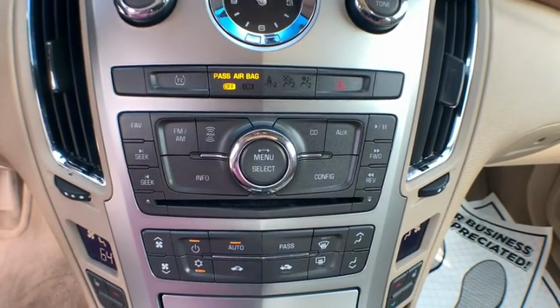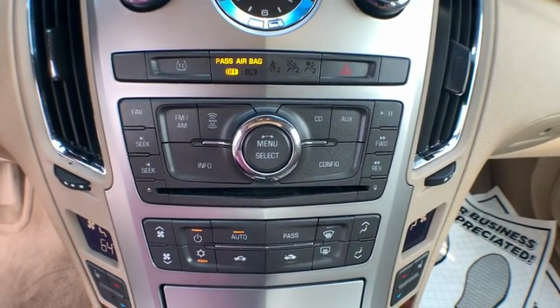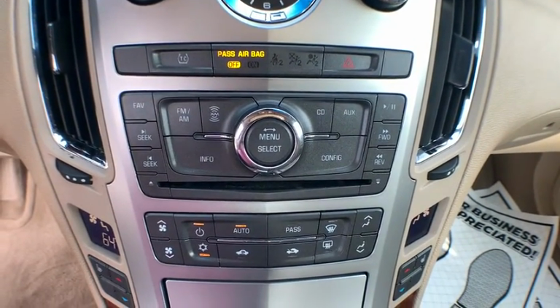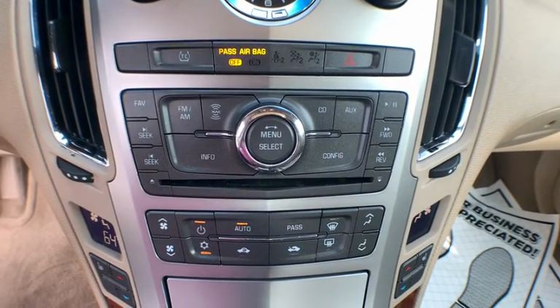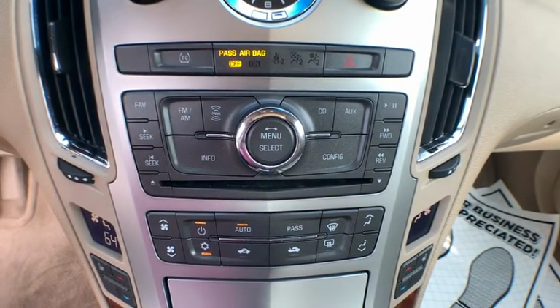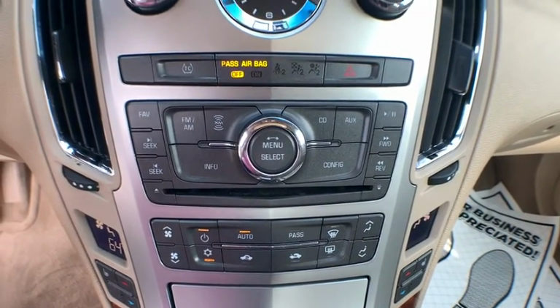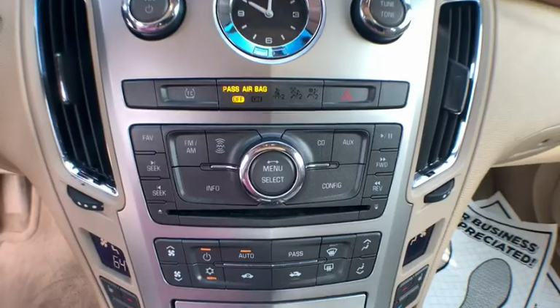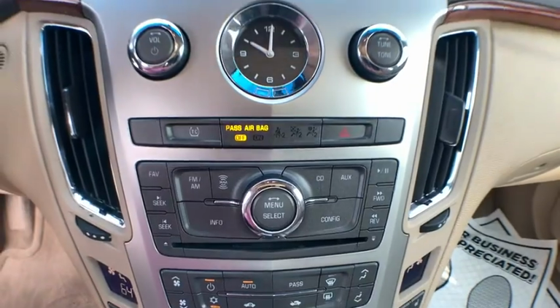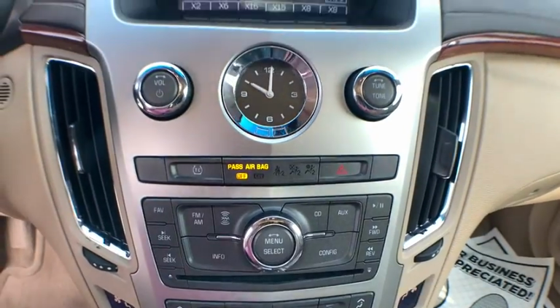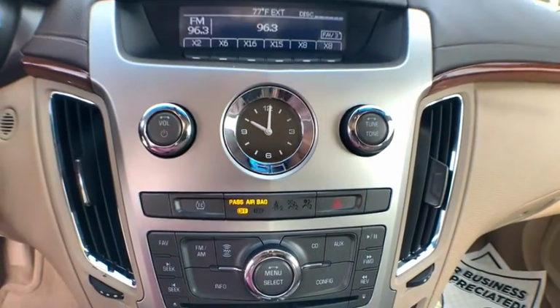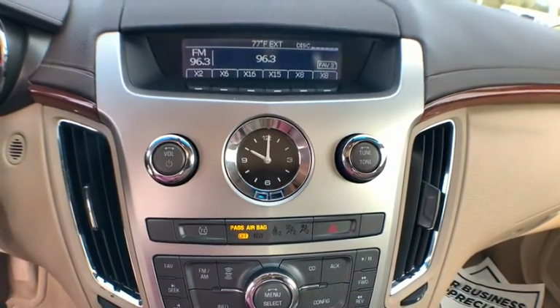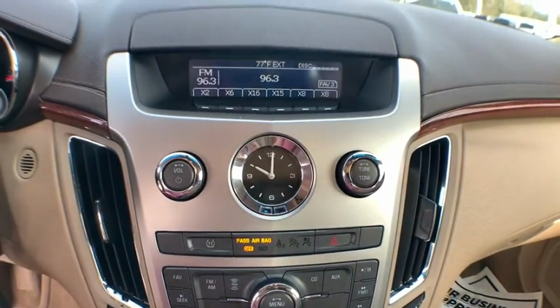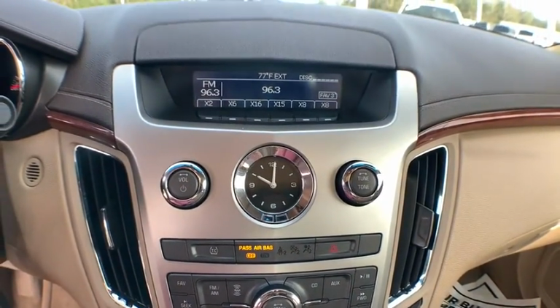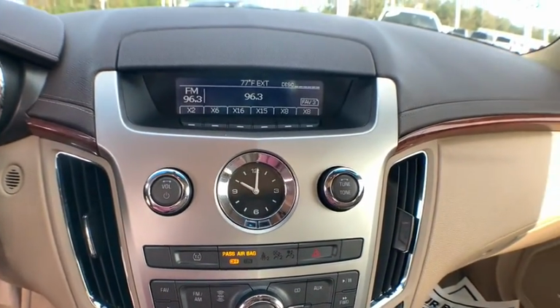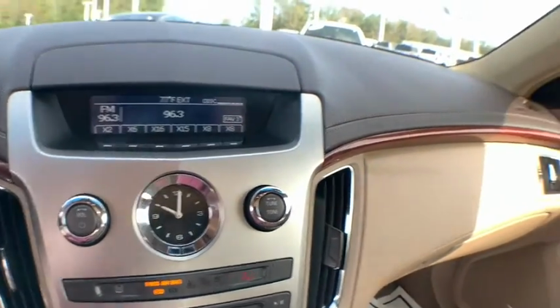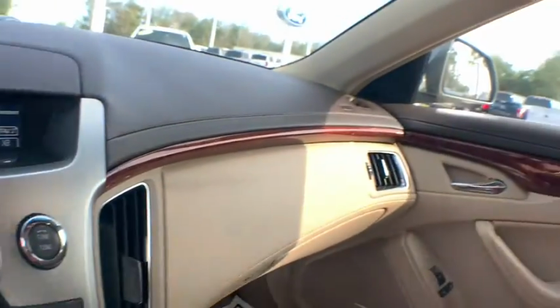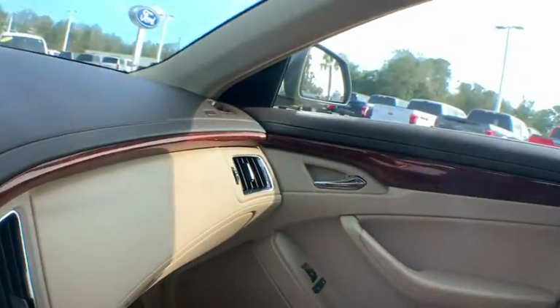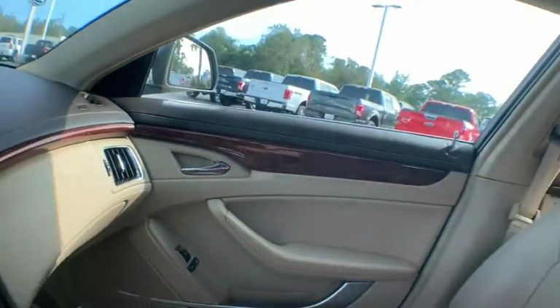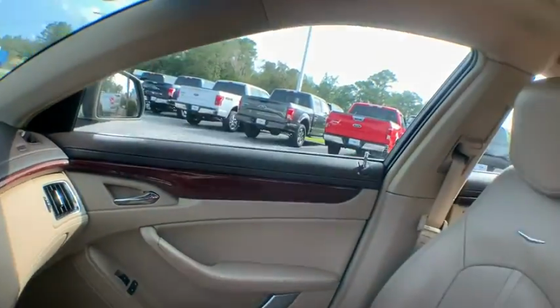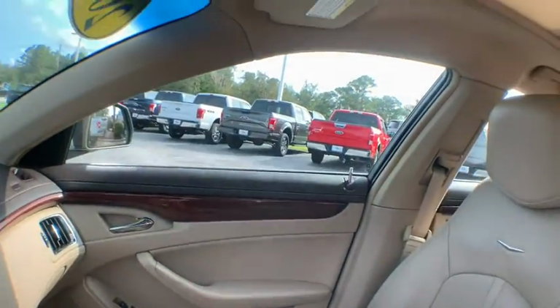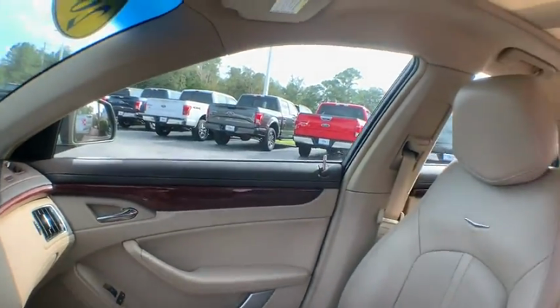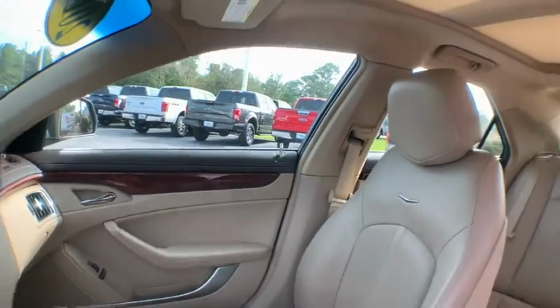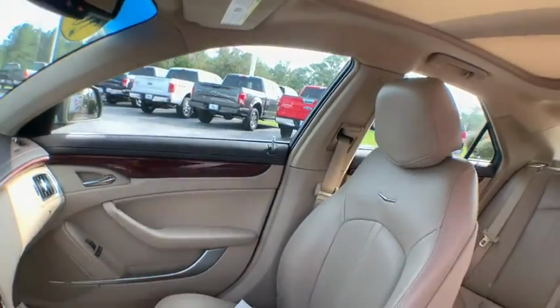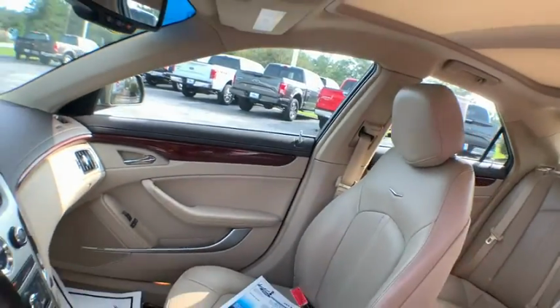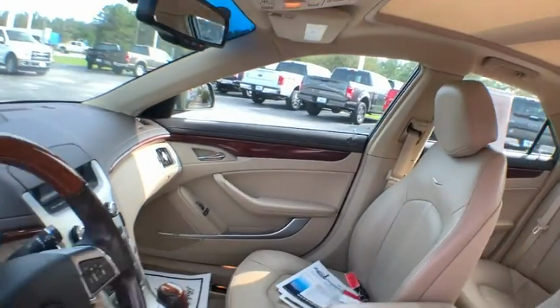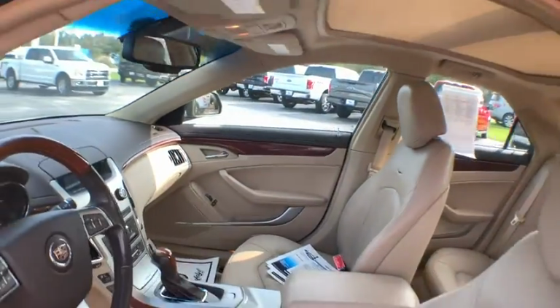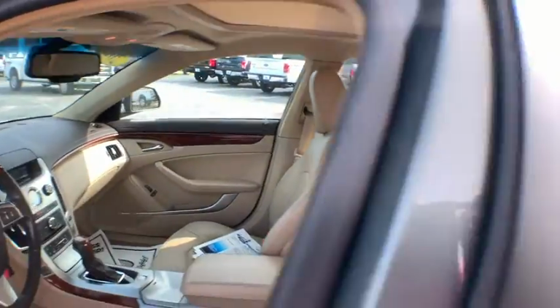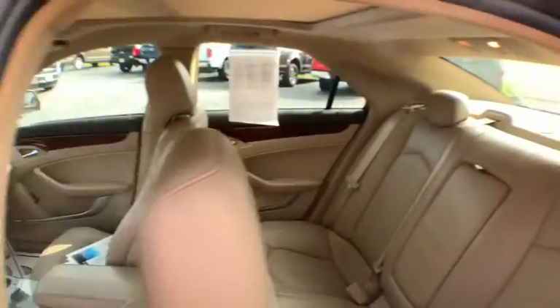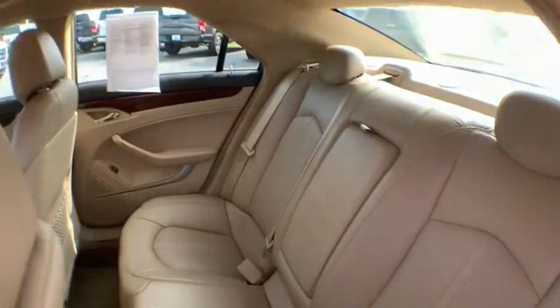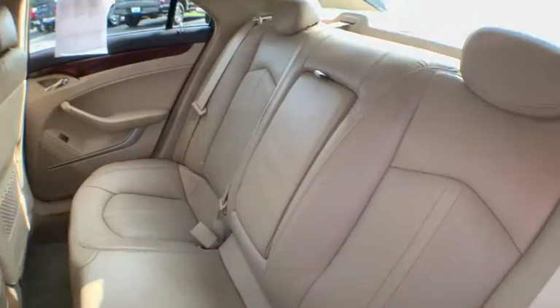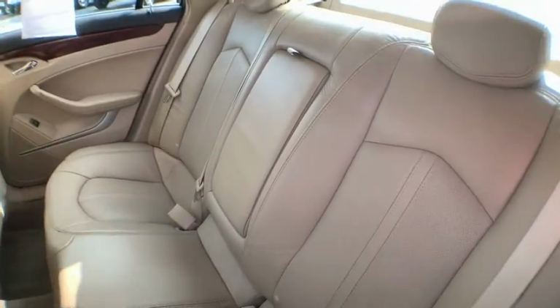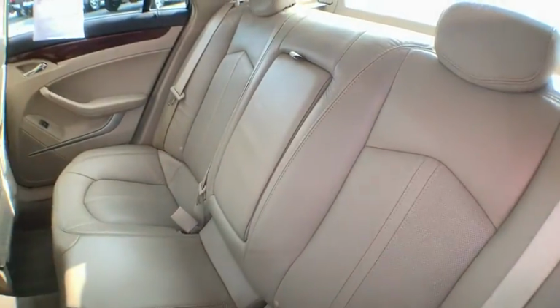Universal garage door opener, eight speakers, center armrest, heated front seats, power windows, electronic stability control, rear window defroster, security system, trip computer.